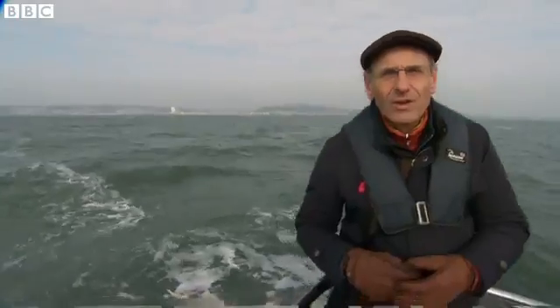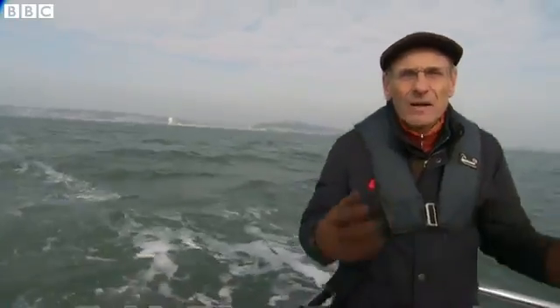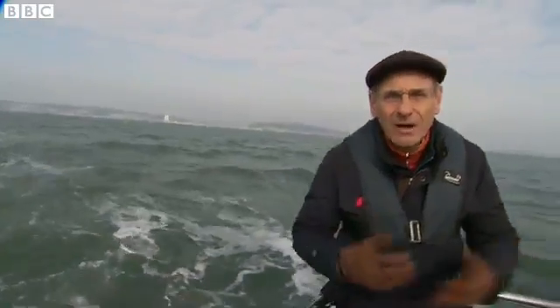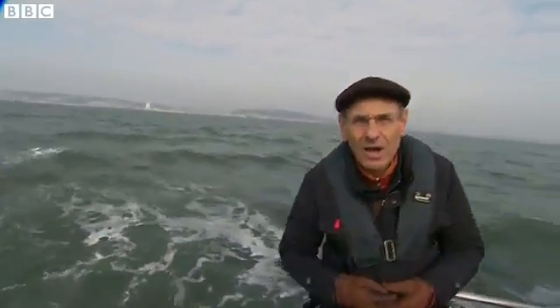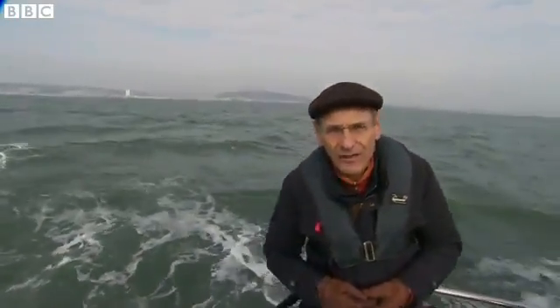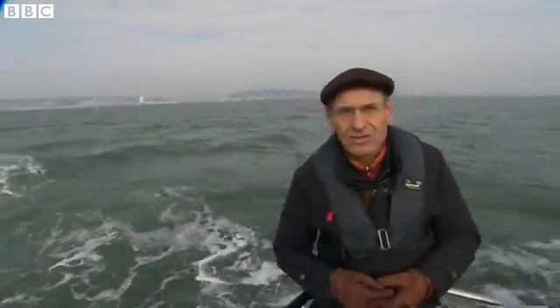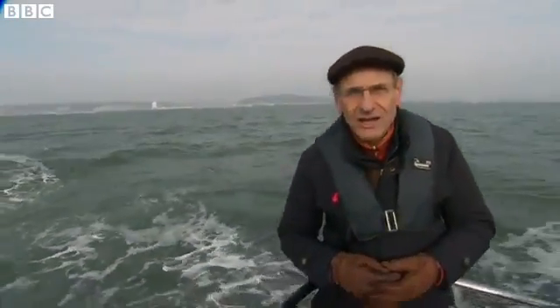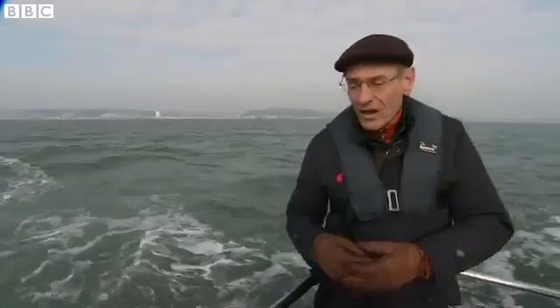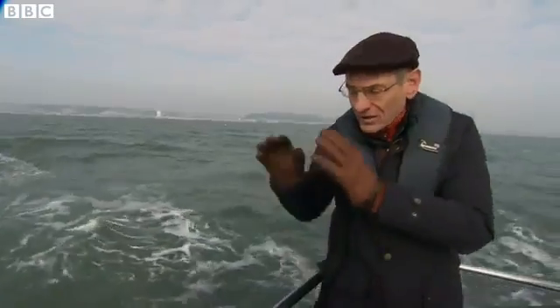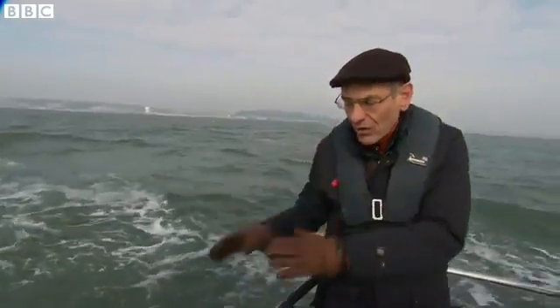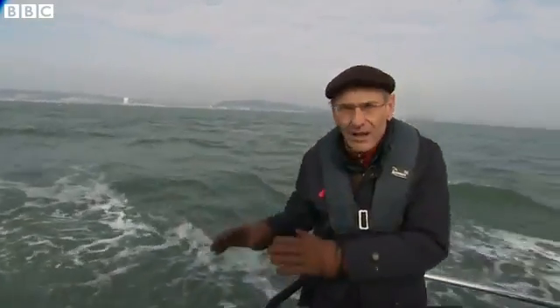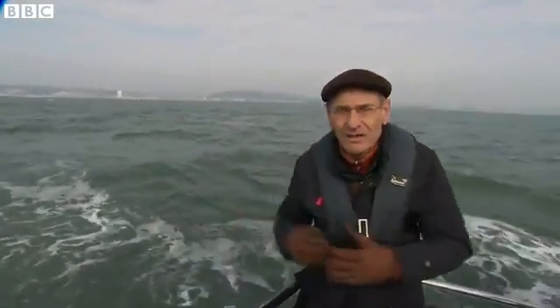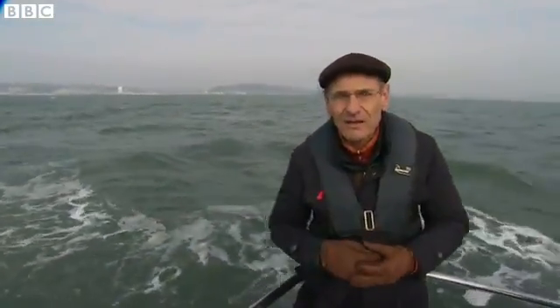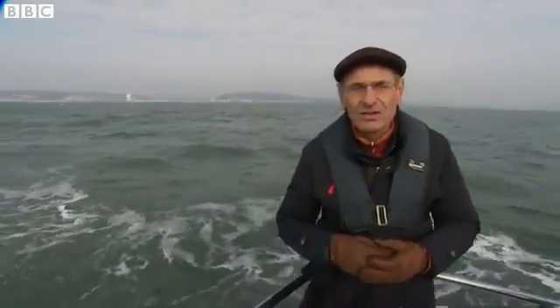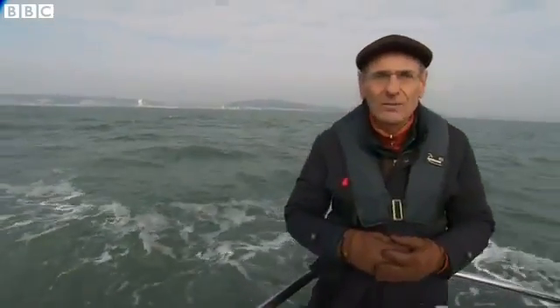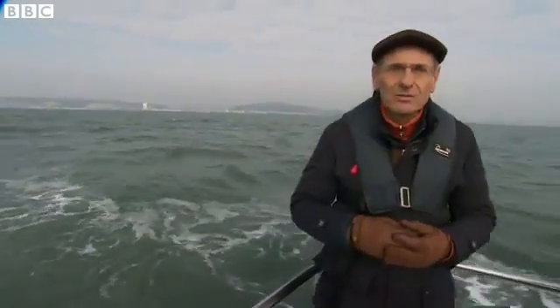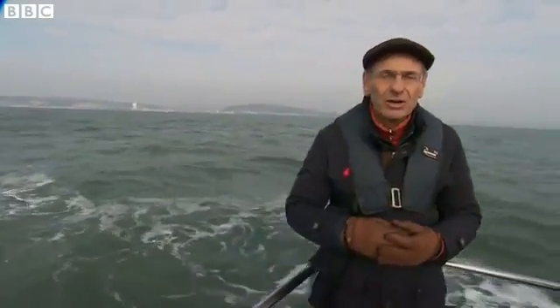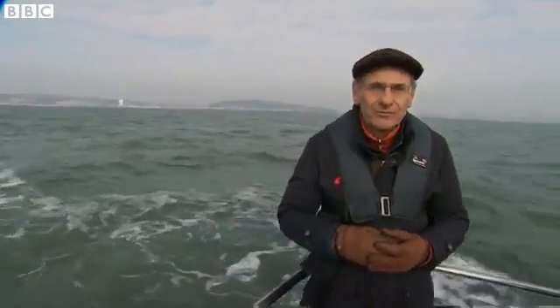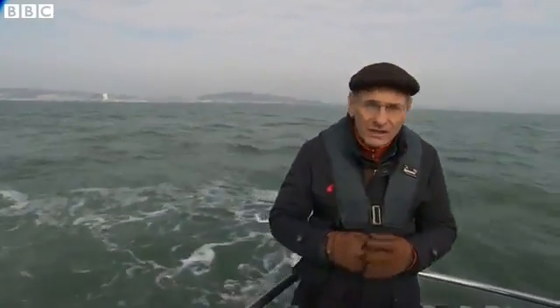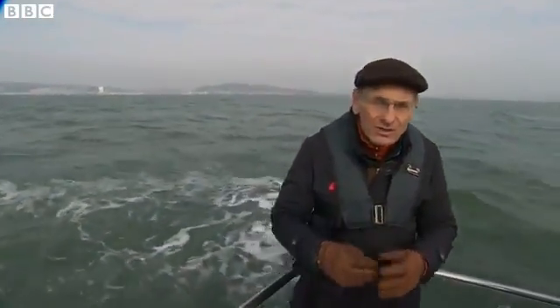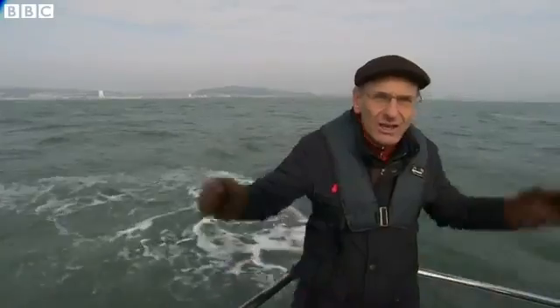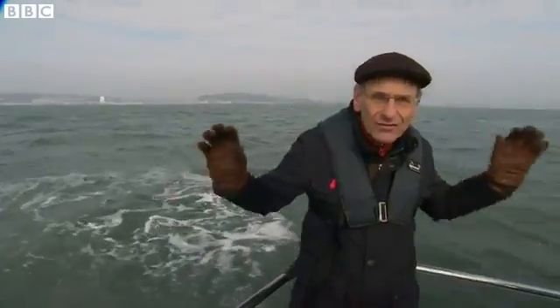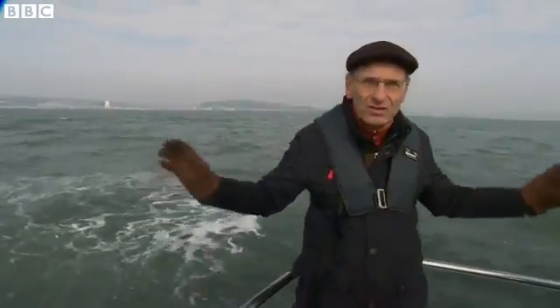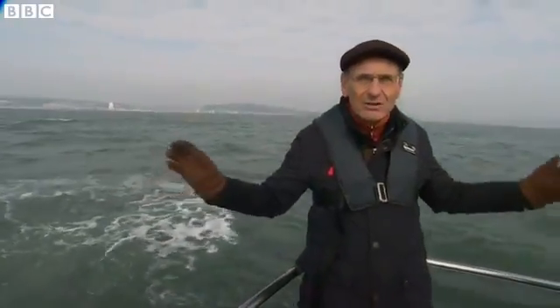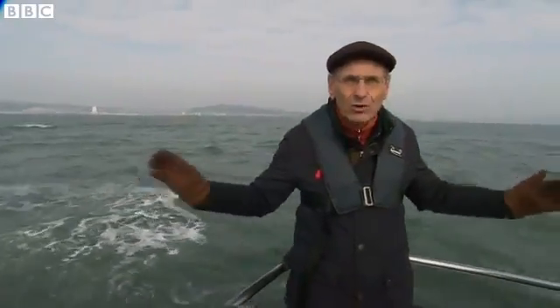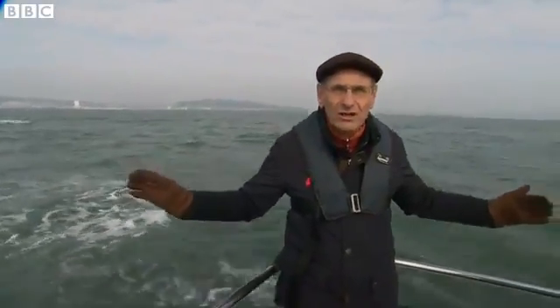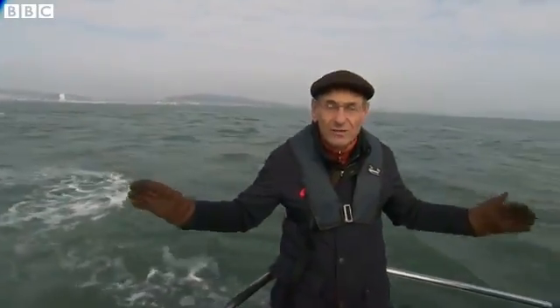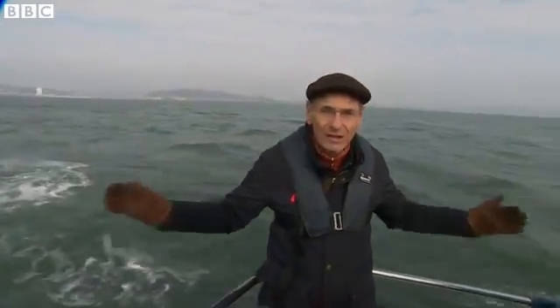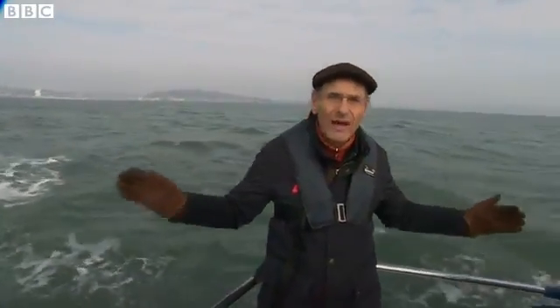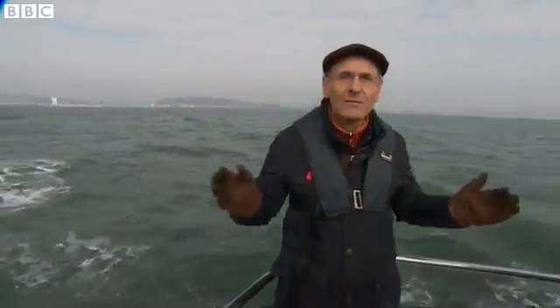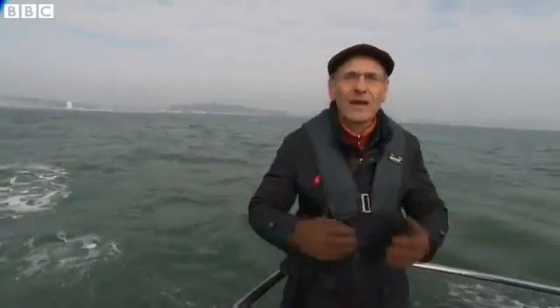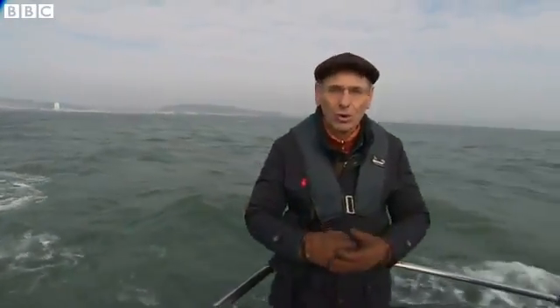We're about a mile and a half out to sea now, and it's right down beneath me that the turbines will go. And you can see the vast amount of water that will be held back by that wall.